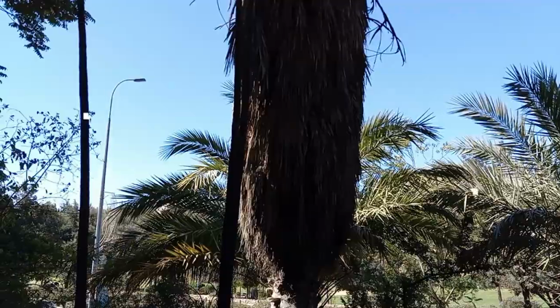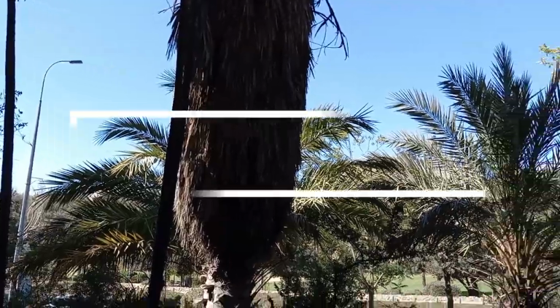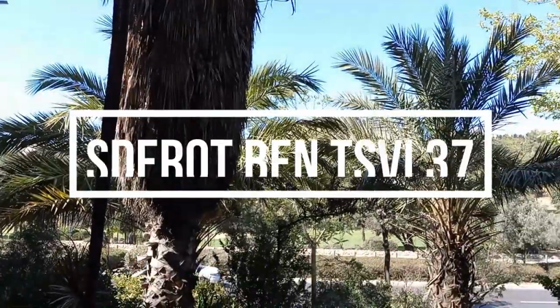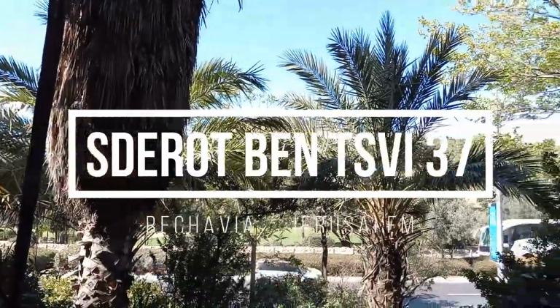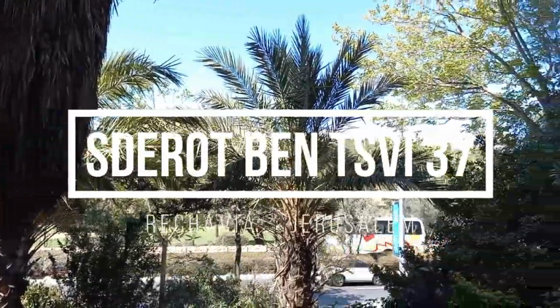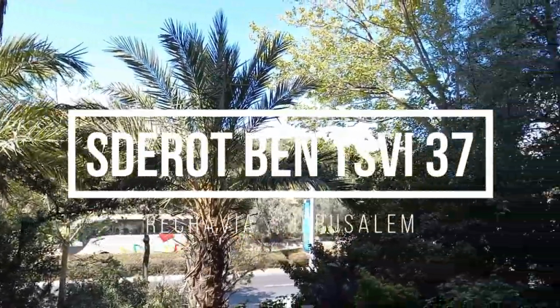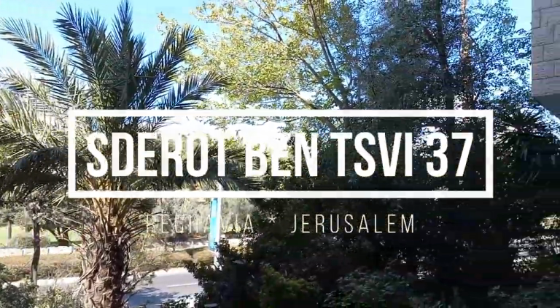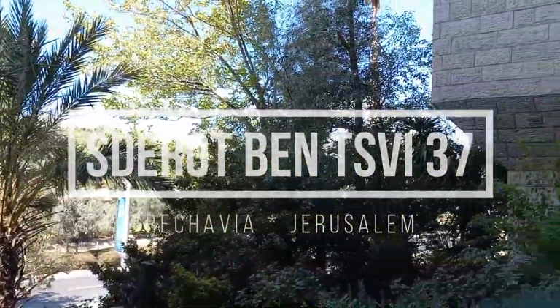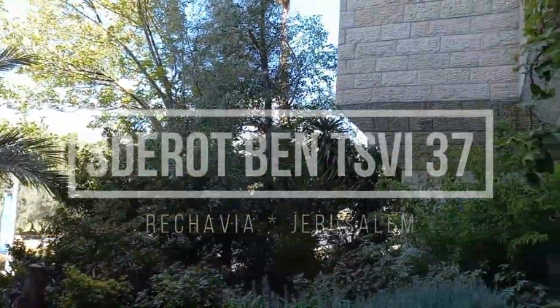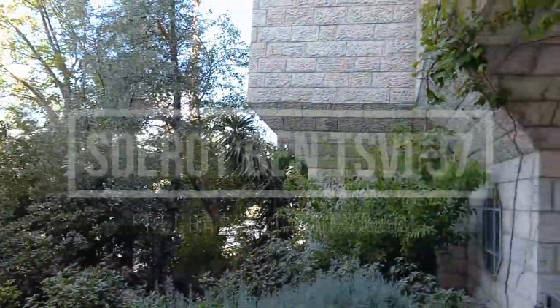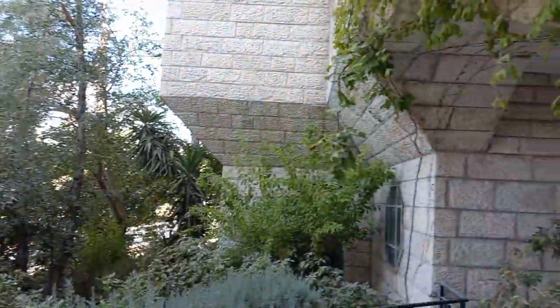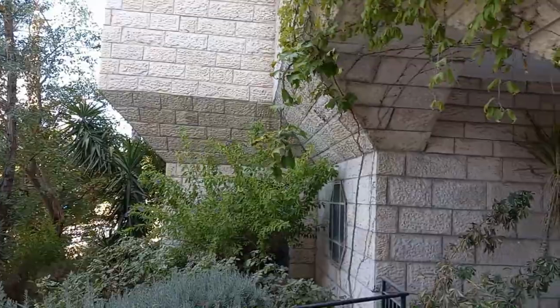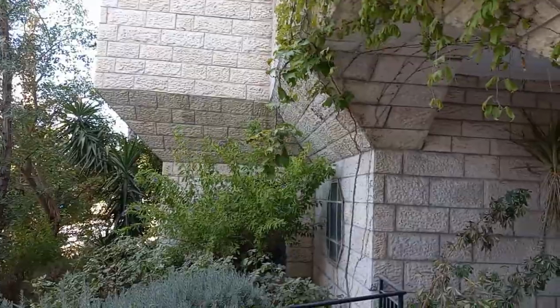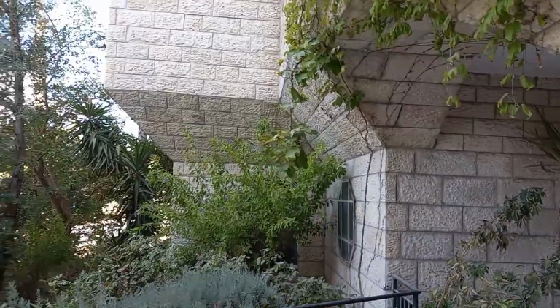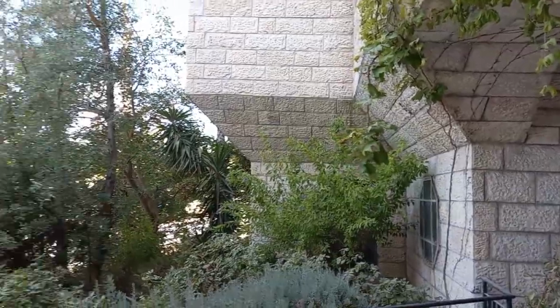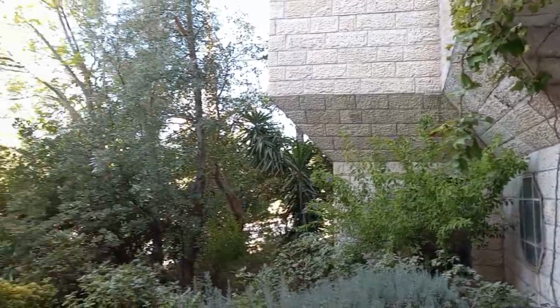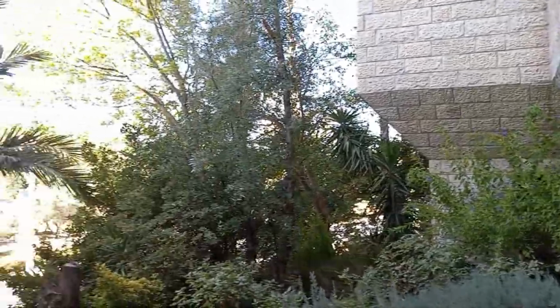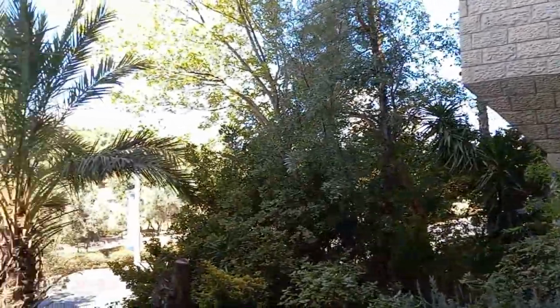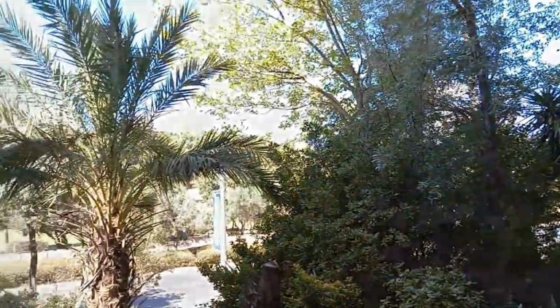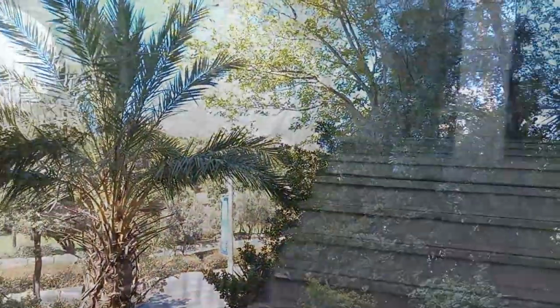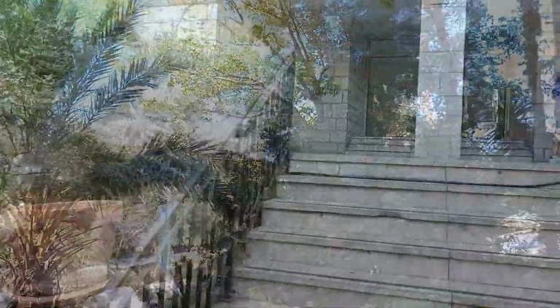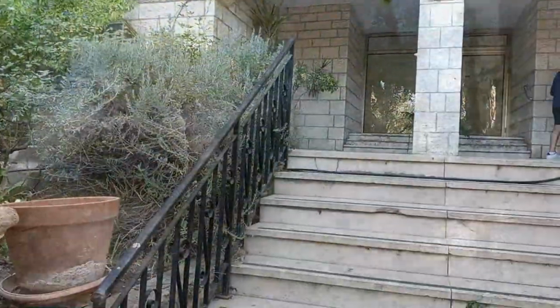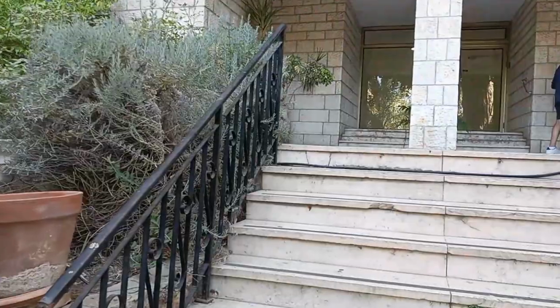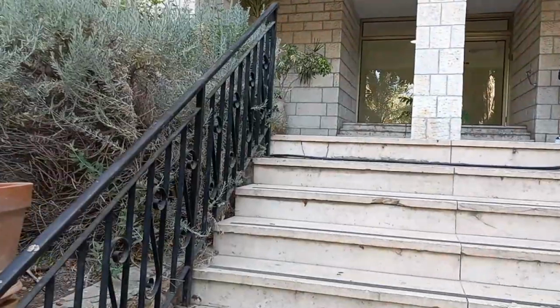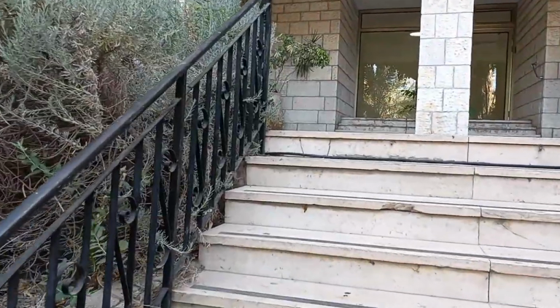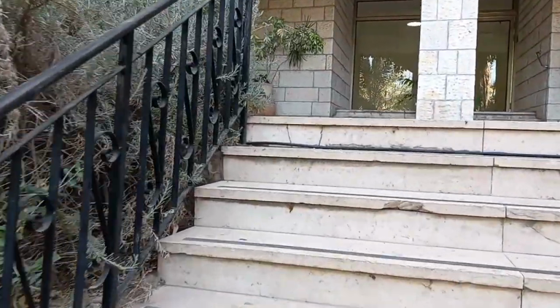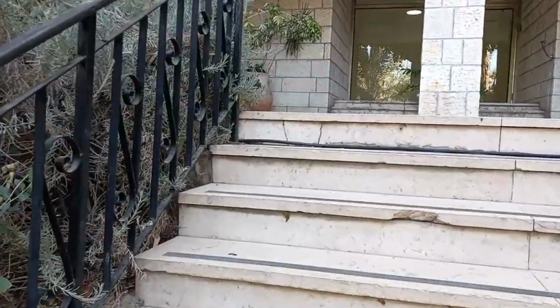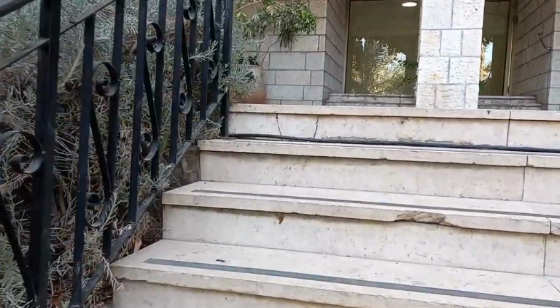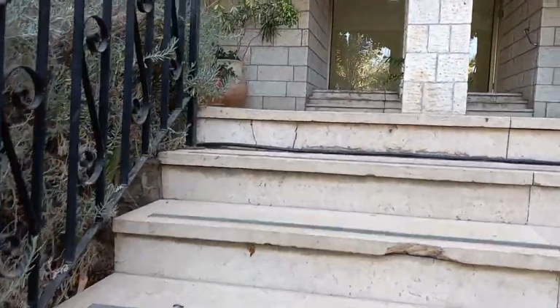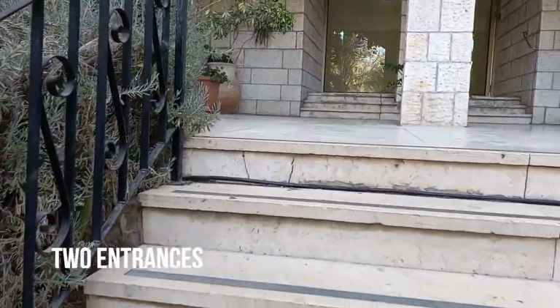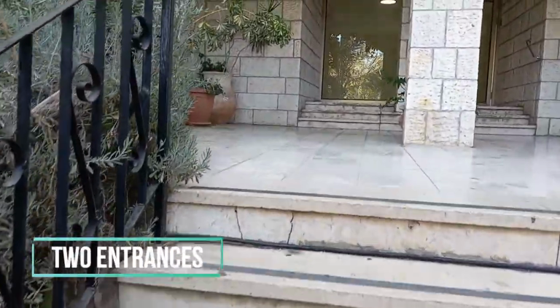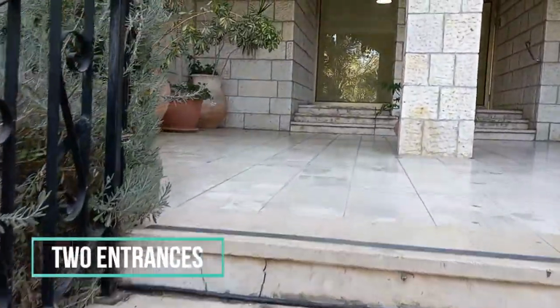This building in Rechavia has two elevators, one of which is Shabbat-enabled. Two marble entrances with tight security. The 98-square-meter apartment has one living room, three bedrooms, two bathrooms with shower, and a service area.